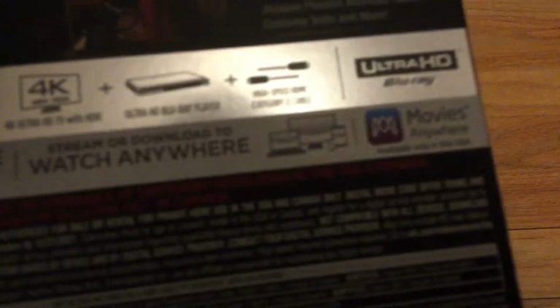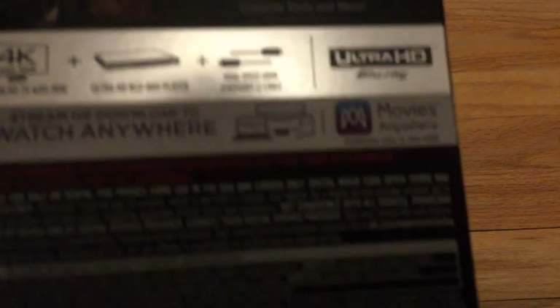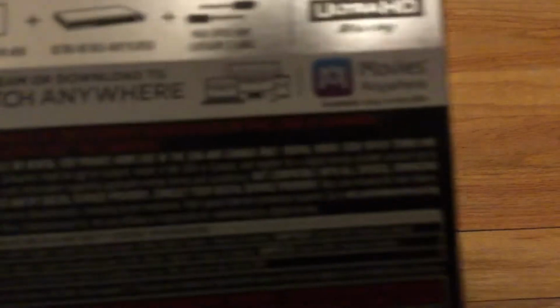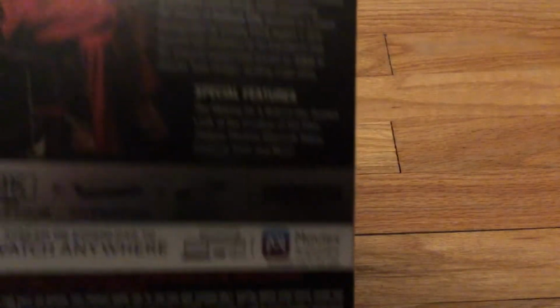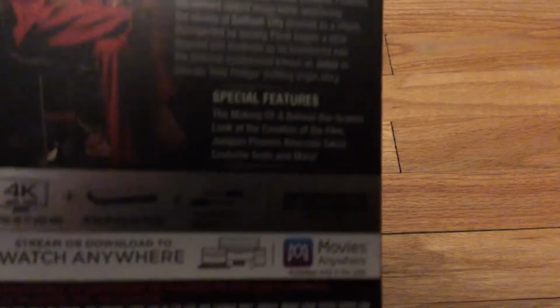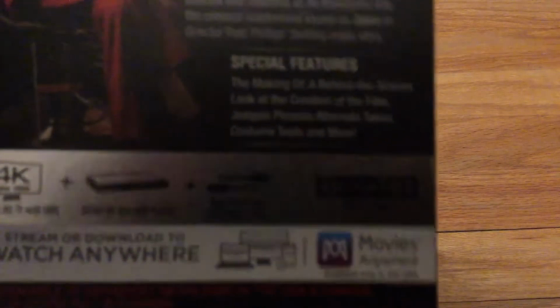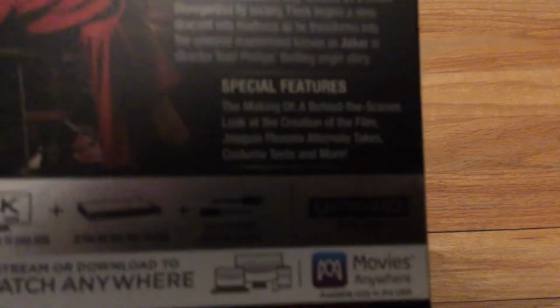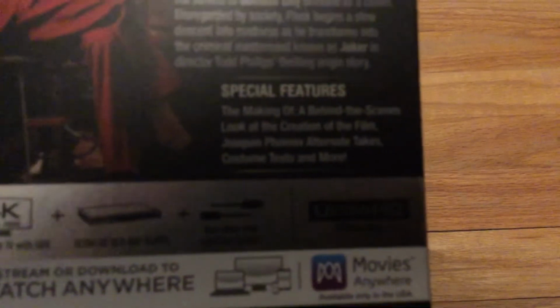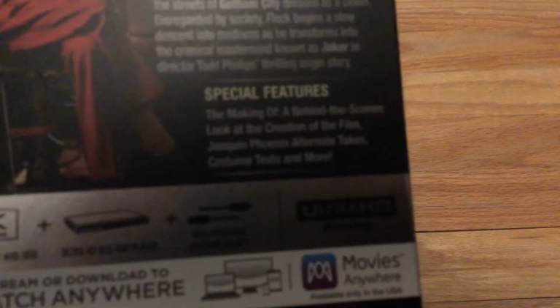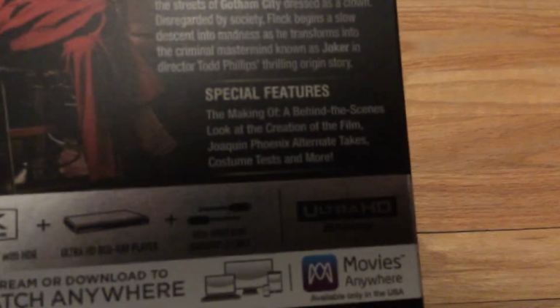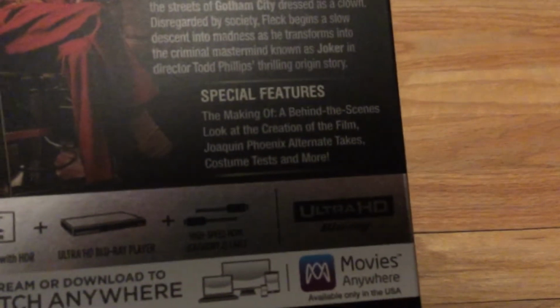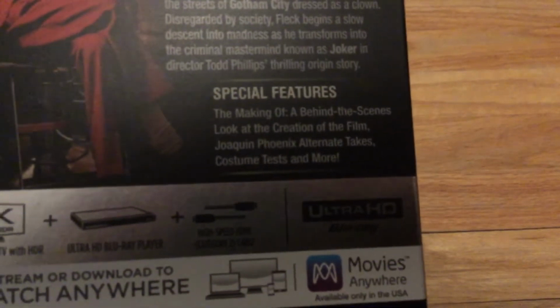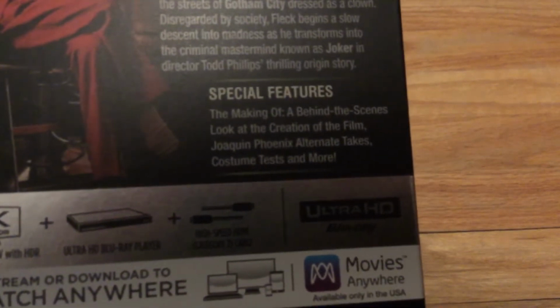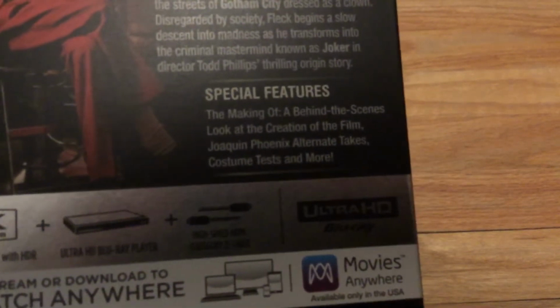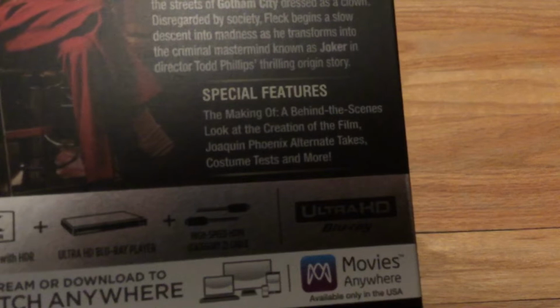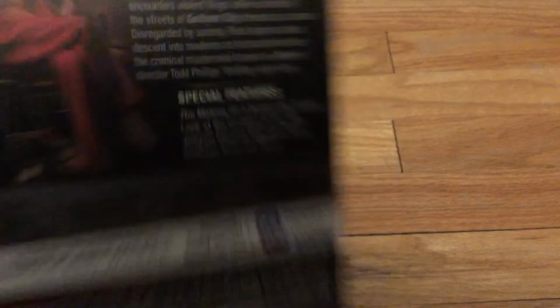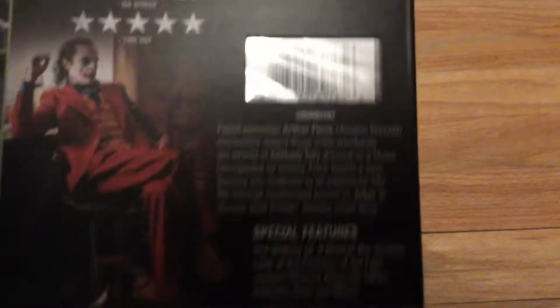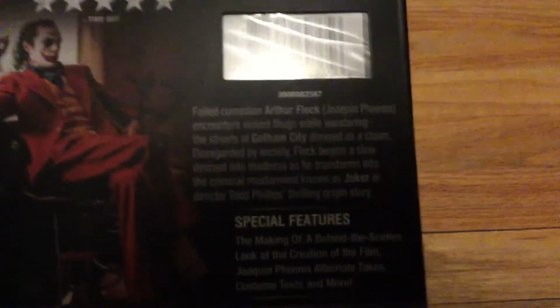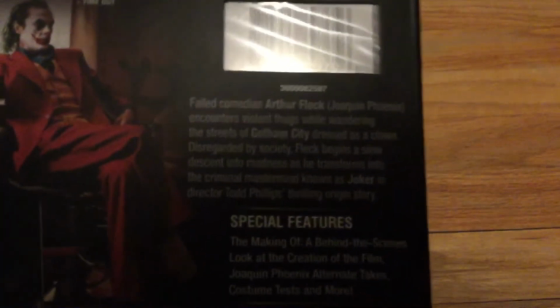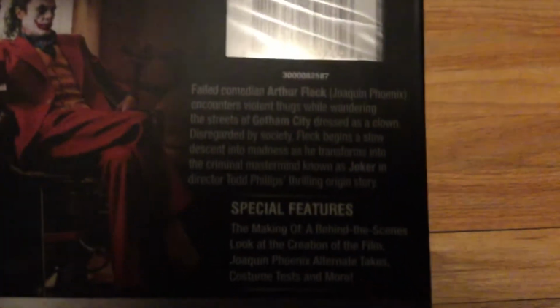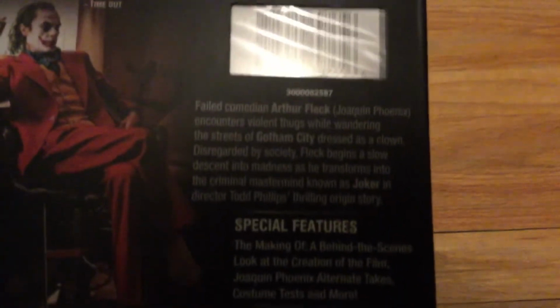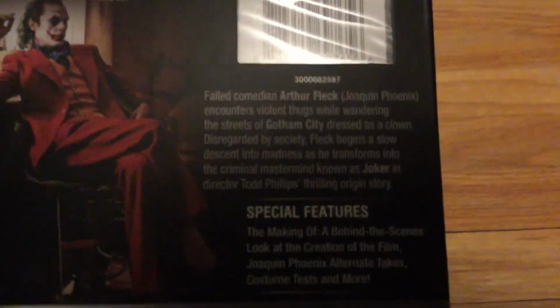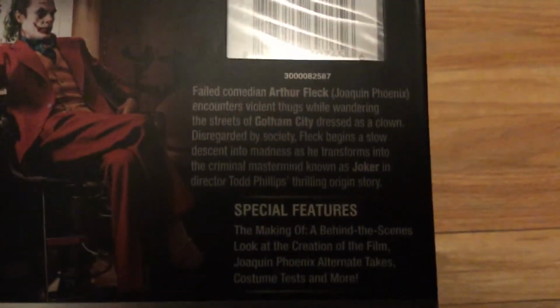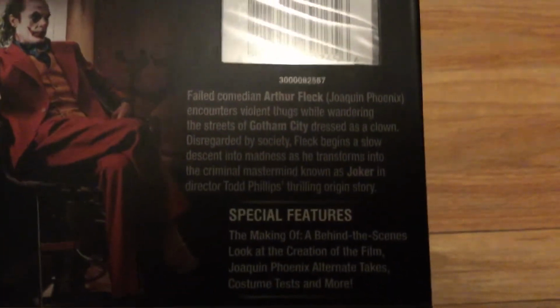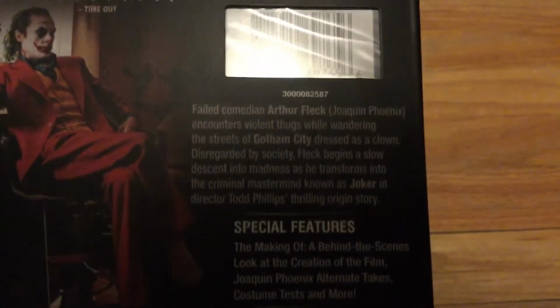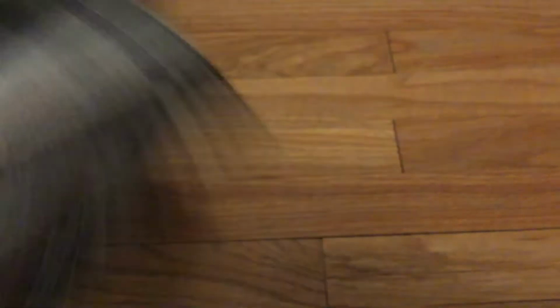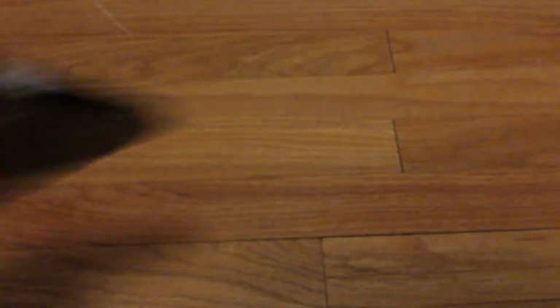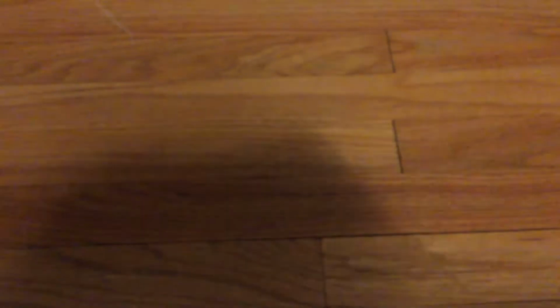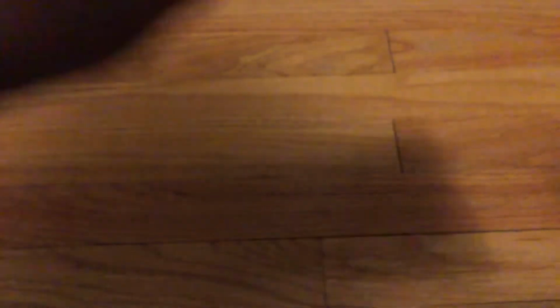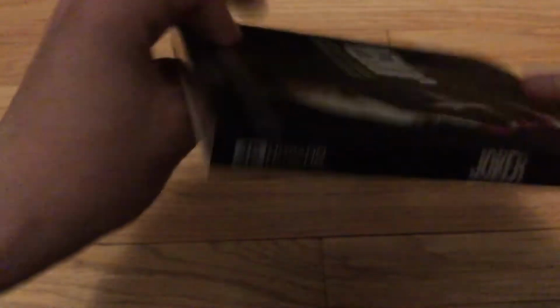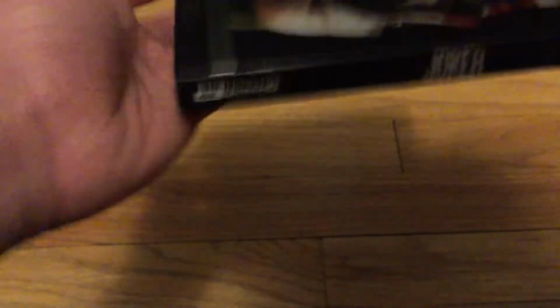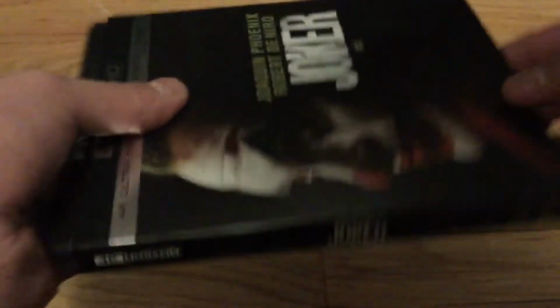You don't even need to be a DC fan to enjoy this movie. Here are the special features, and here is the summary of the movie. Now let's open this boy up.